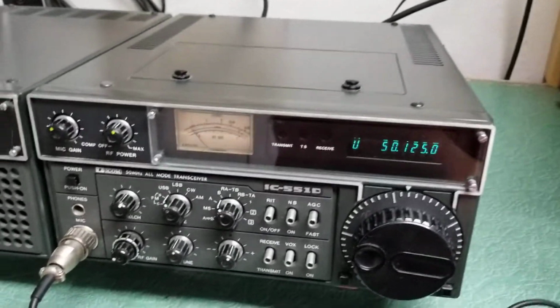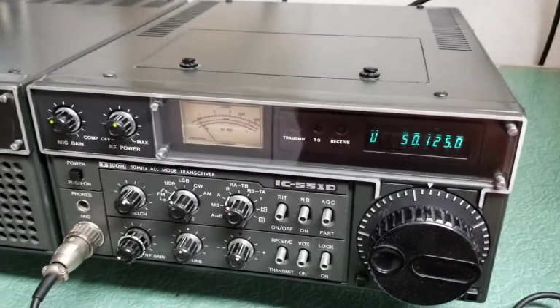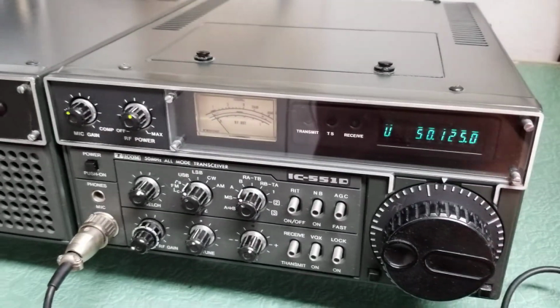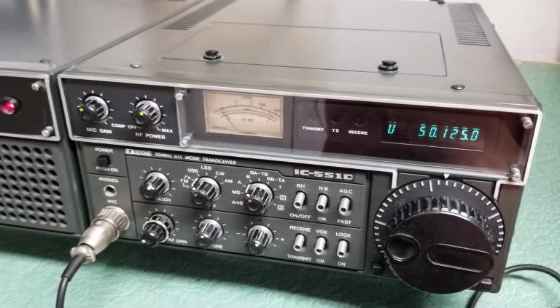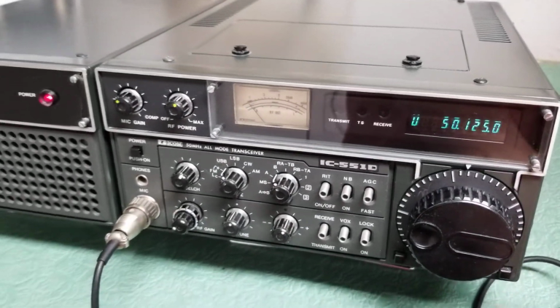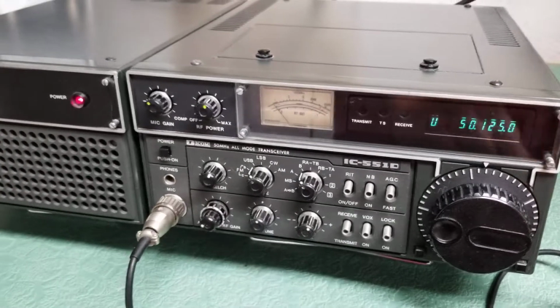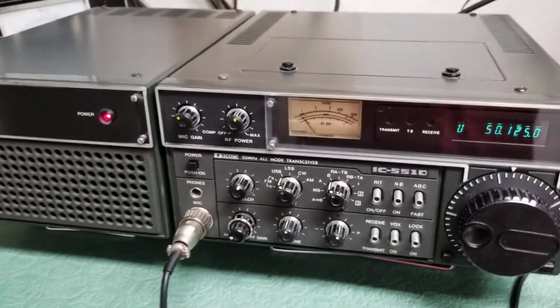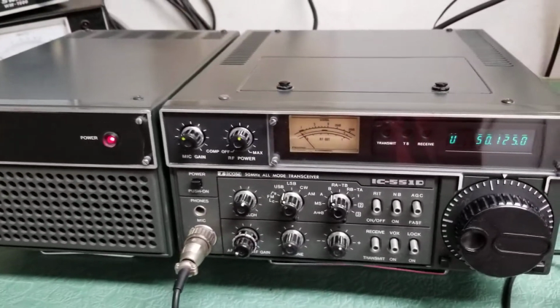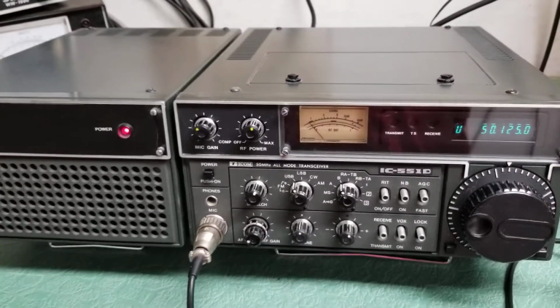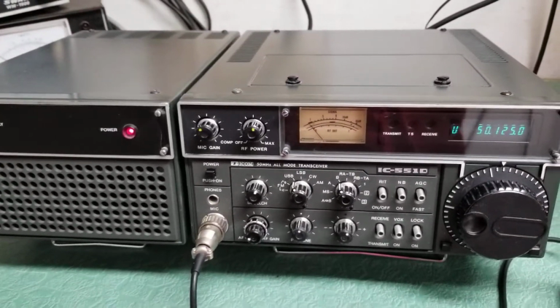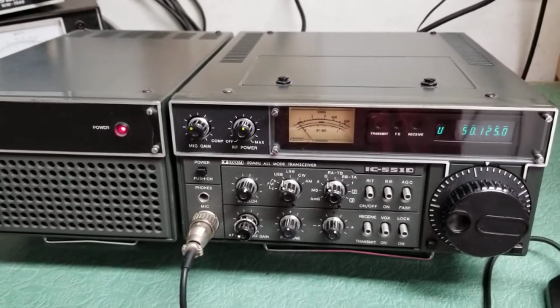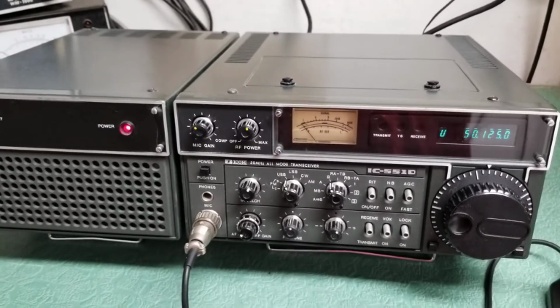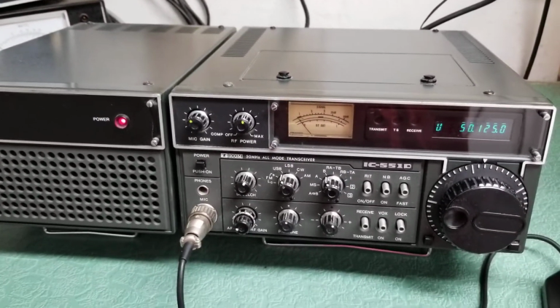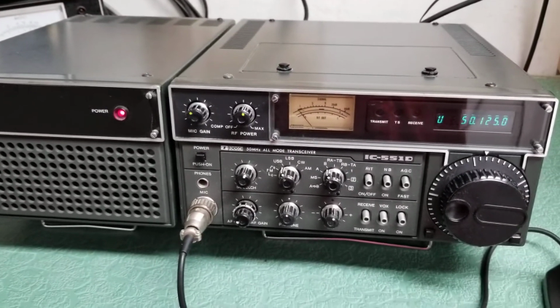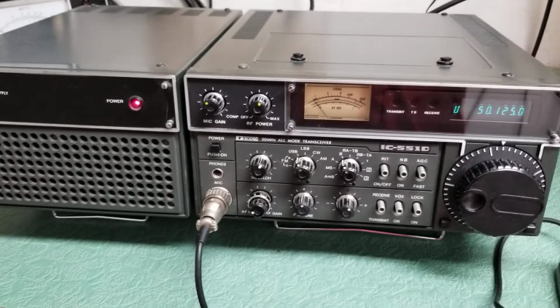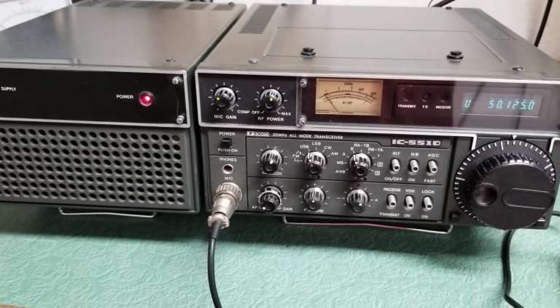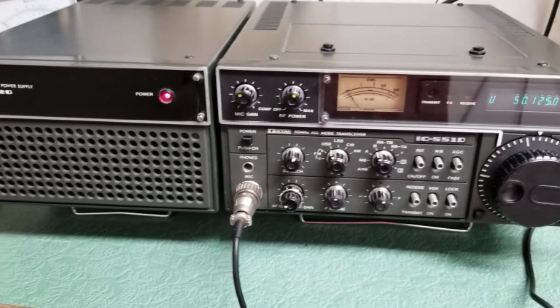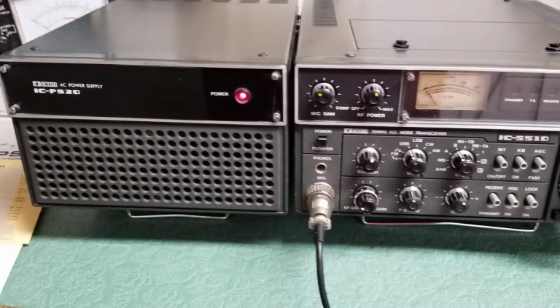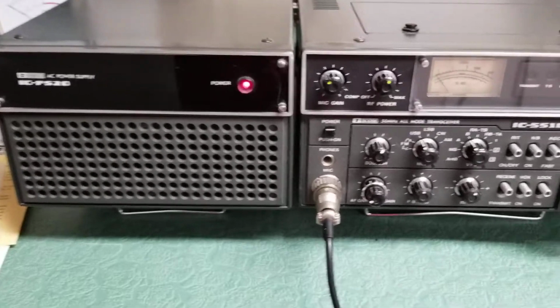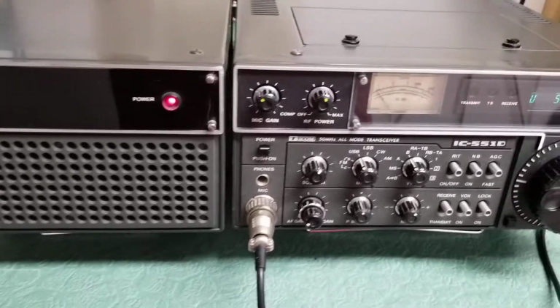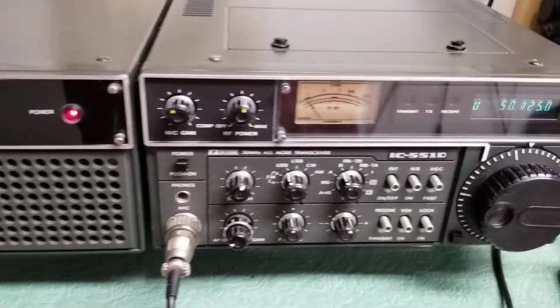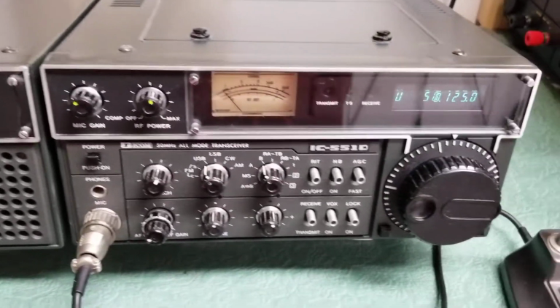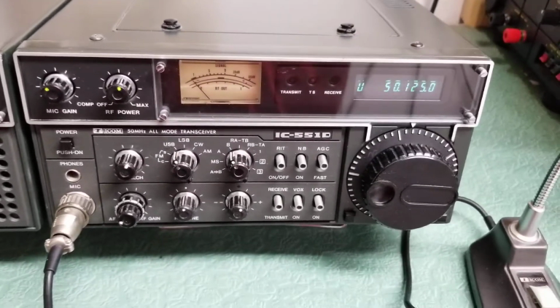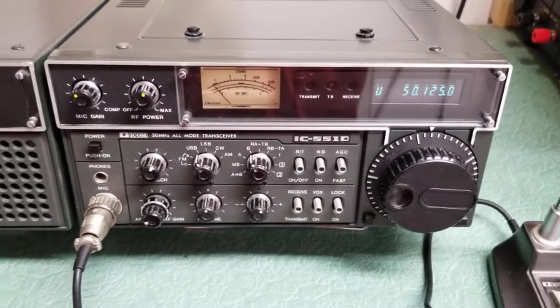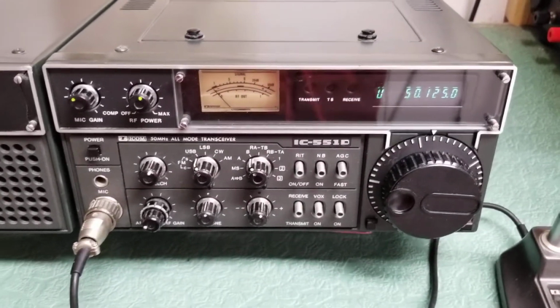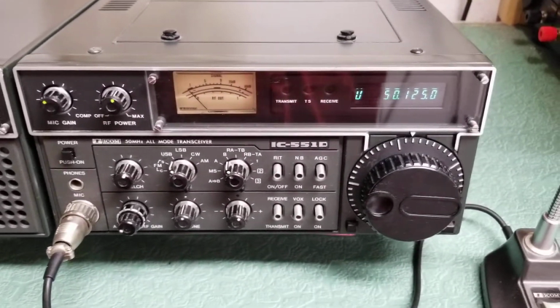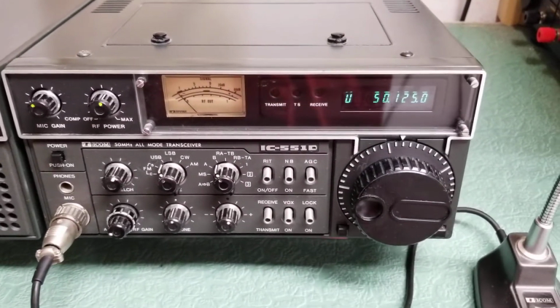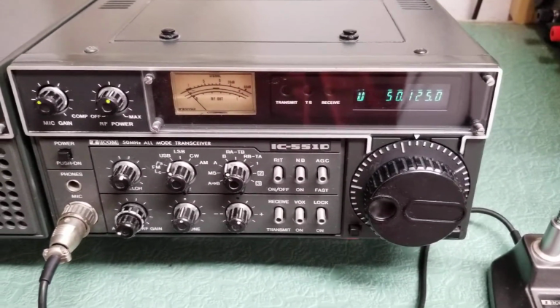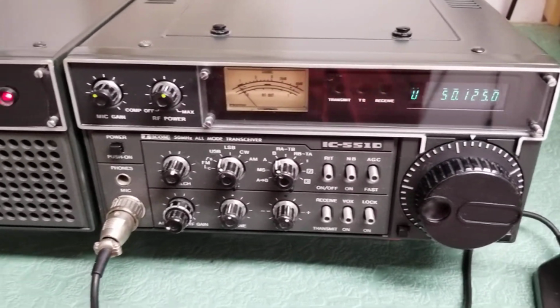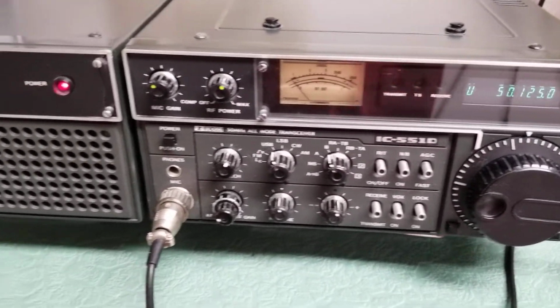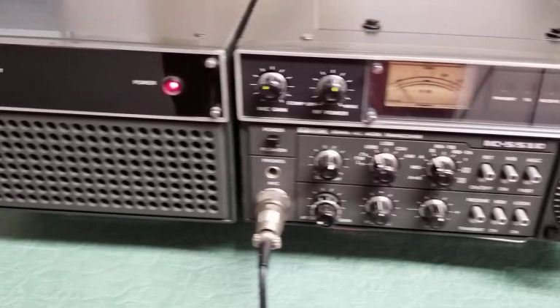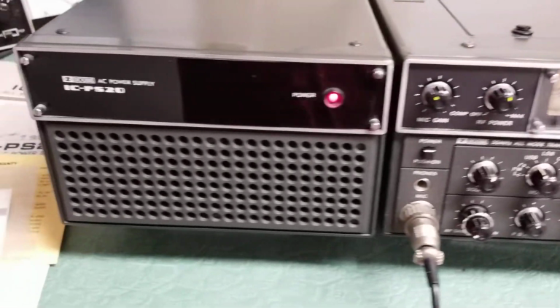It also transmits nicely on FM, AM, and CW. I haven't done a lot of testing other than receiving and transmitting with the radio.